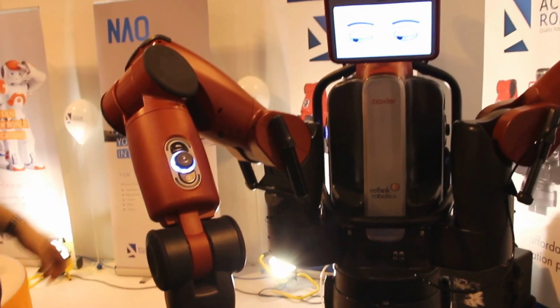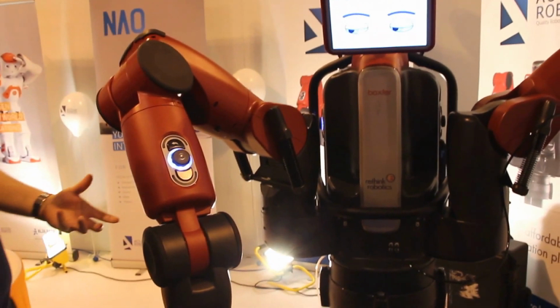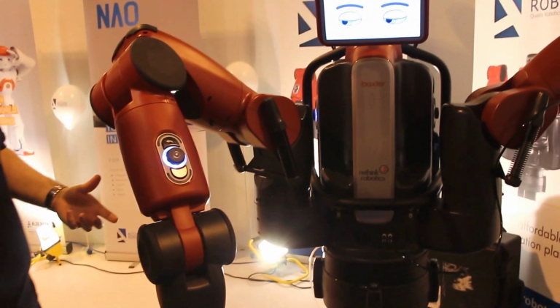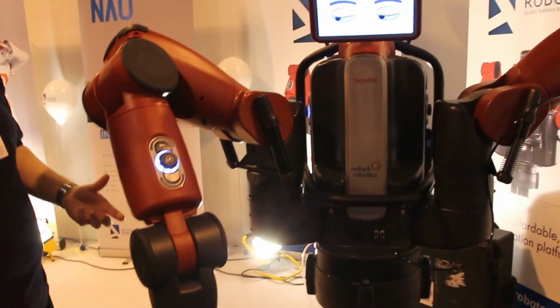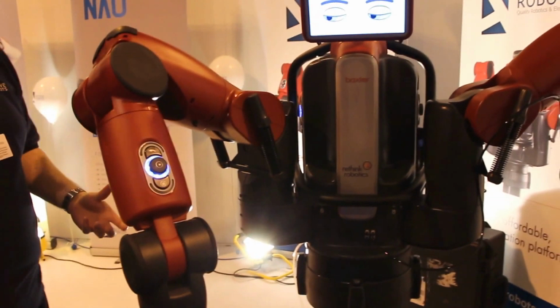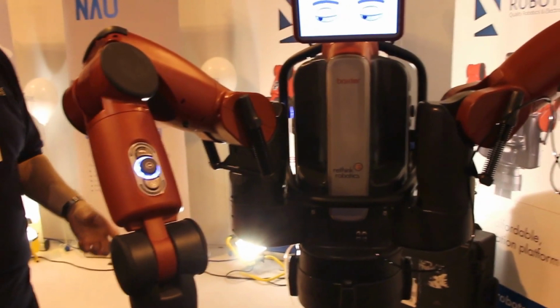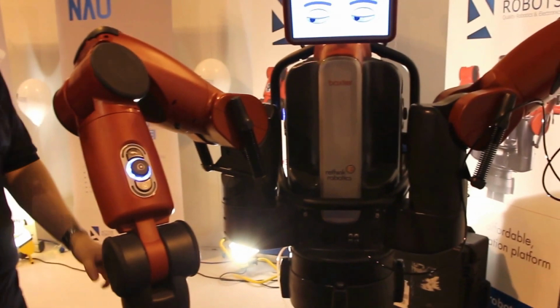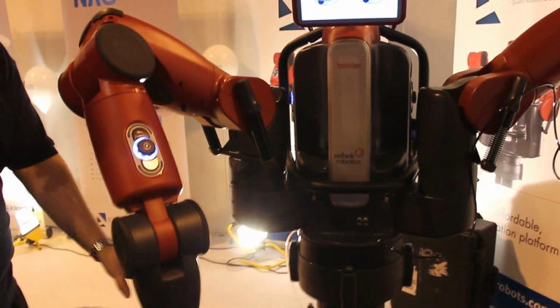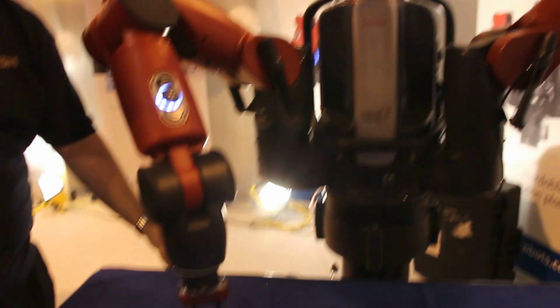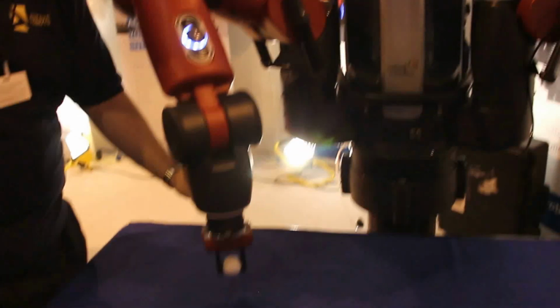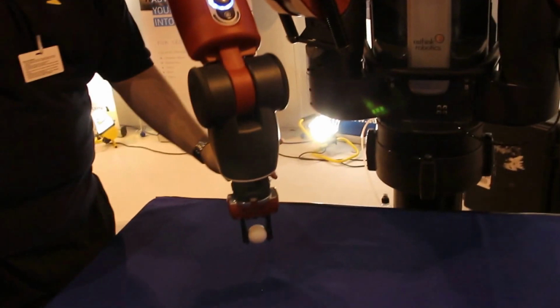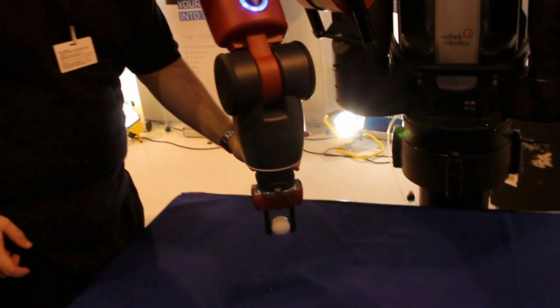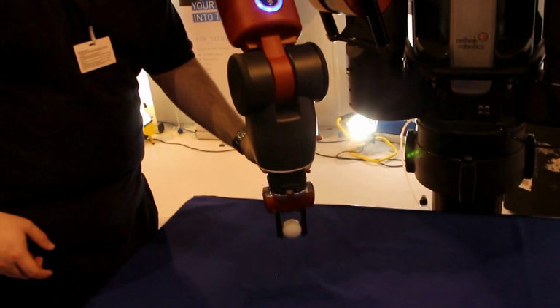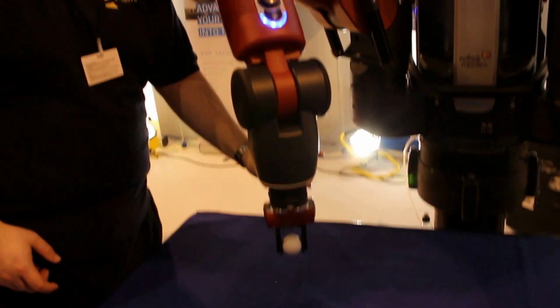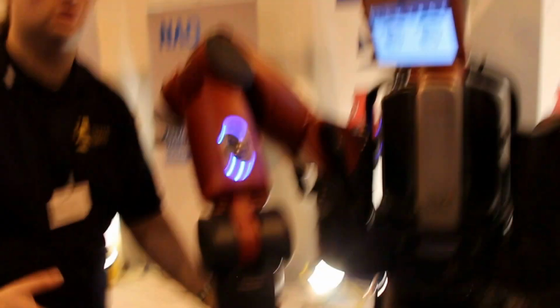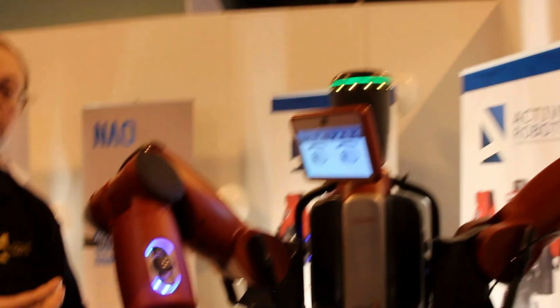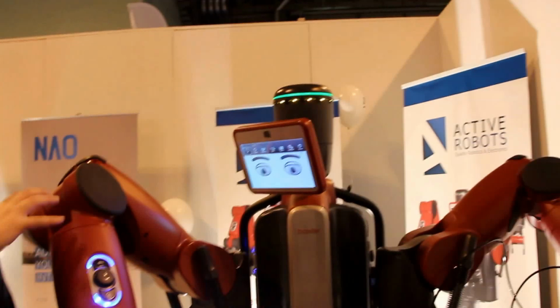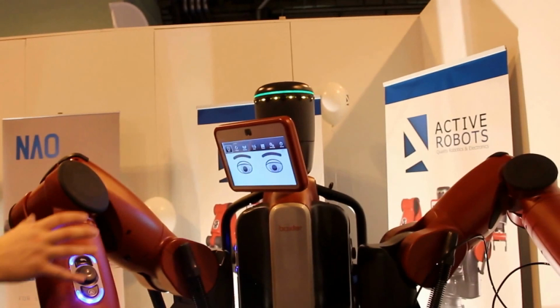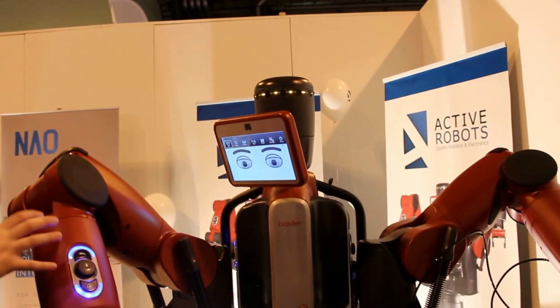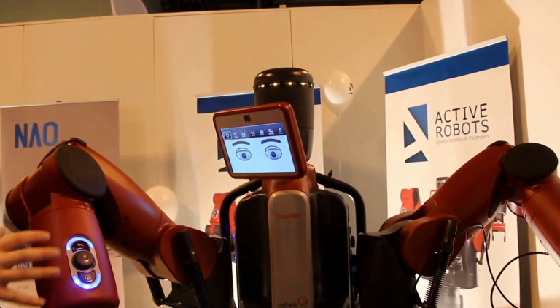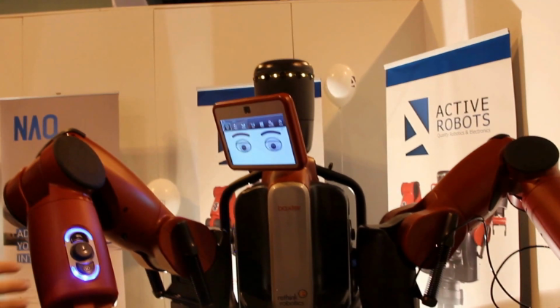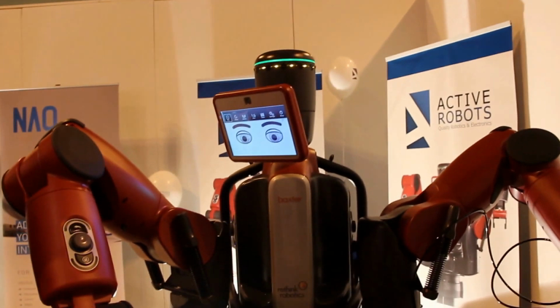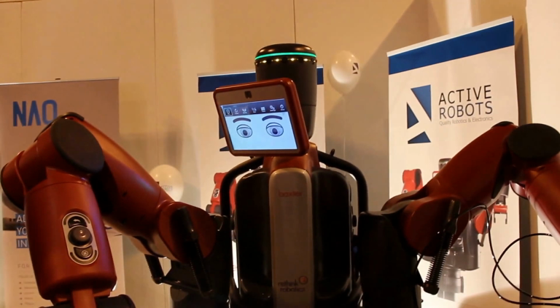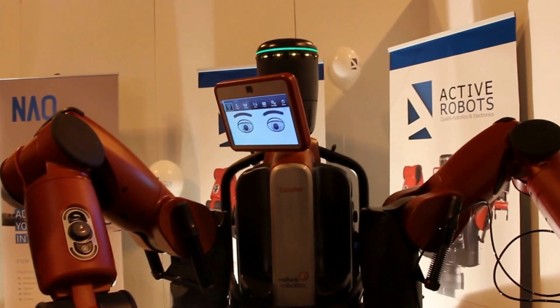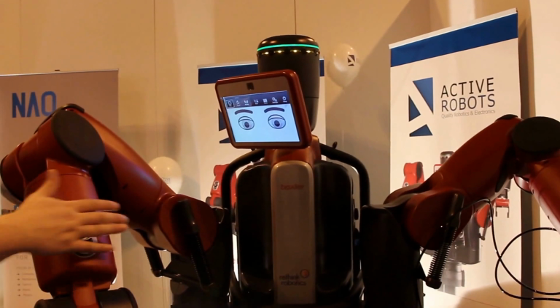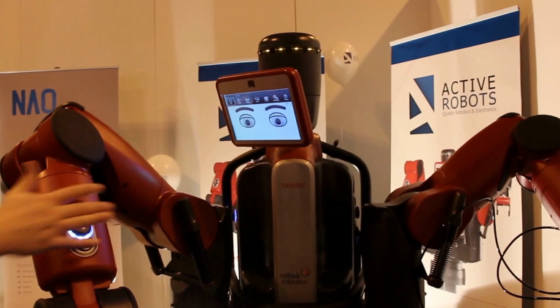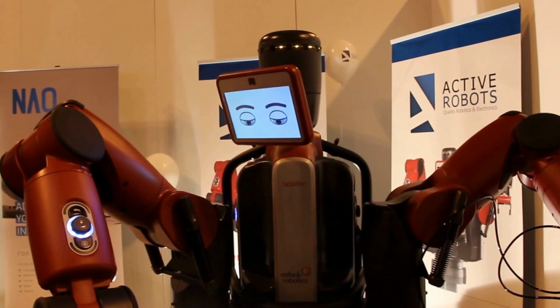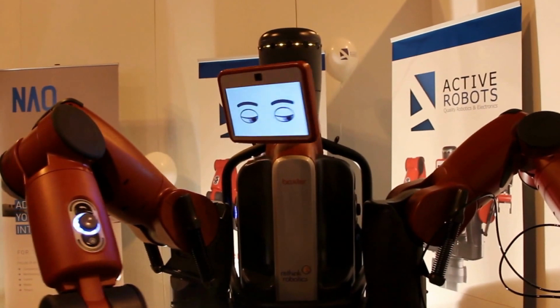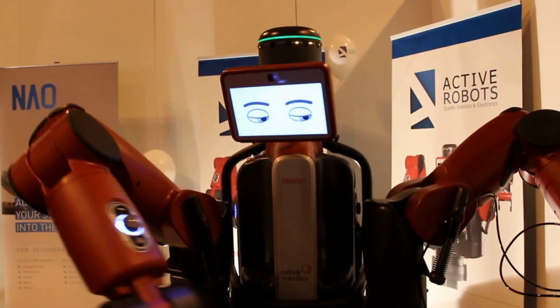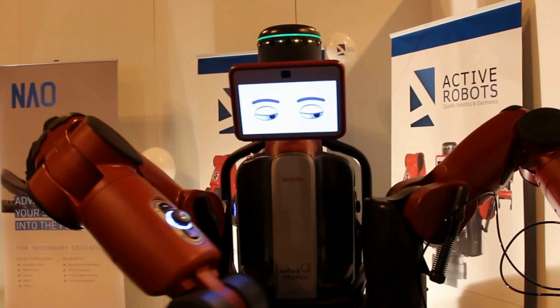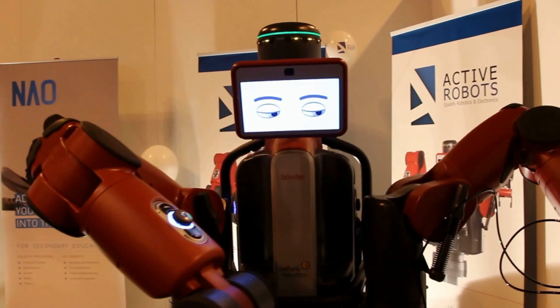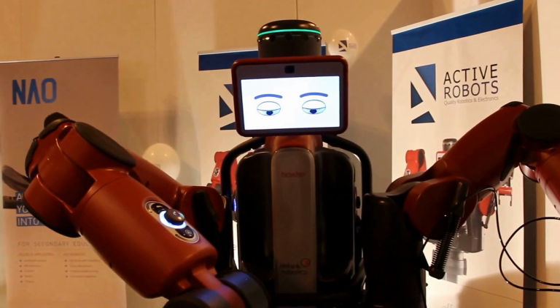The other thing is, if I touch him, he'll turn towards me. So it's really just to assist you interacting with it.